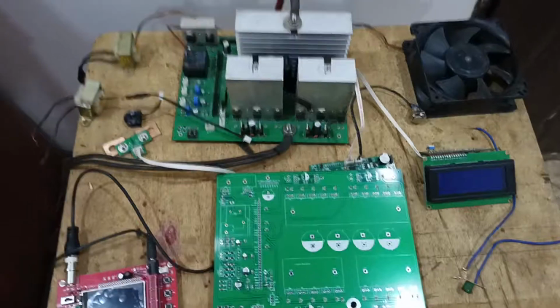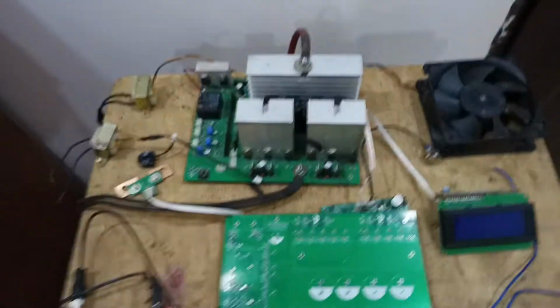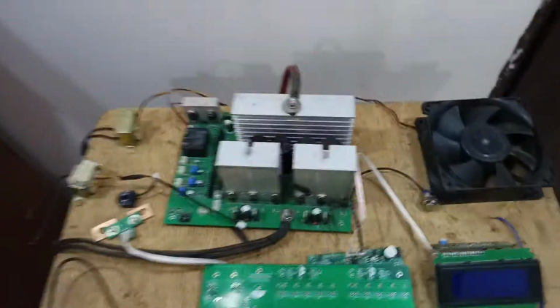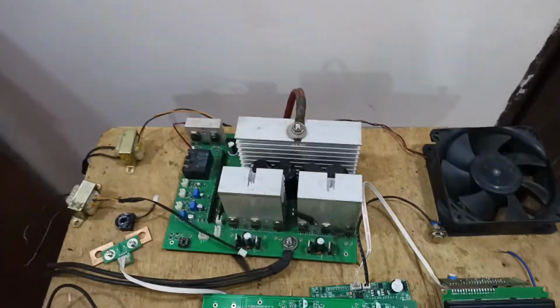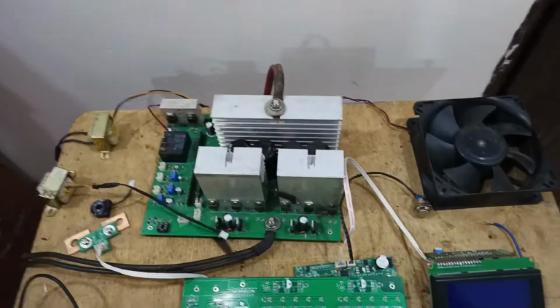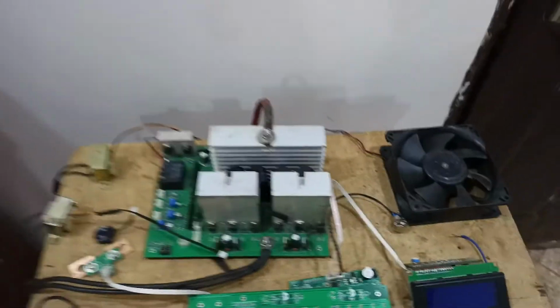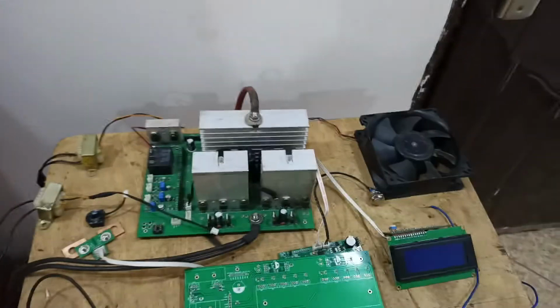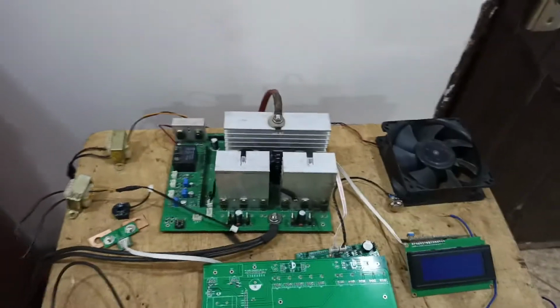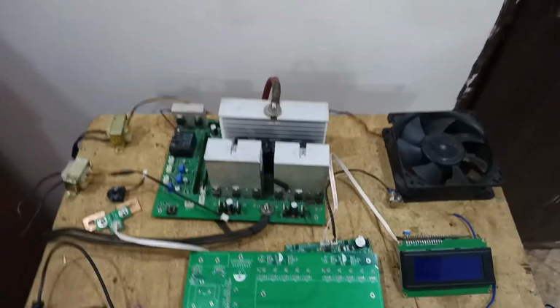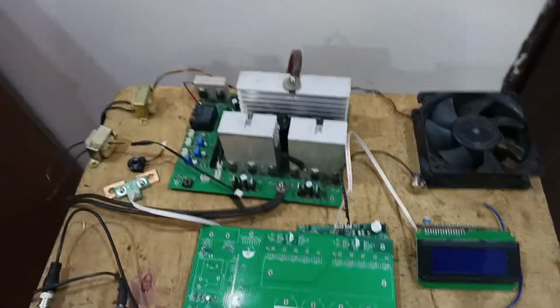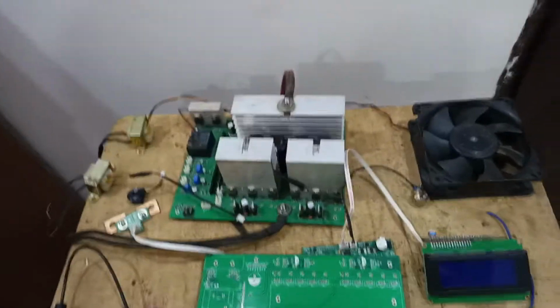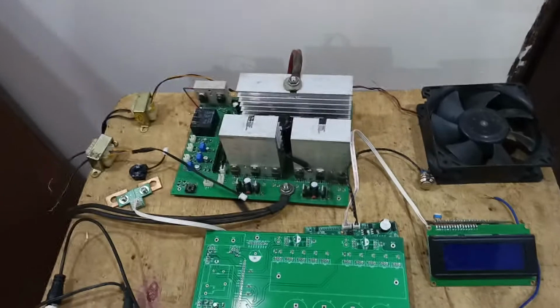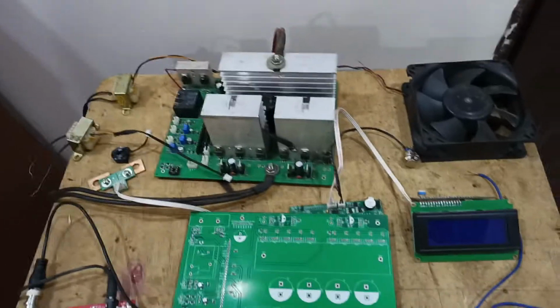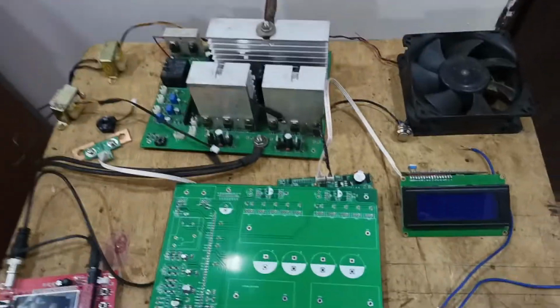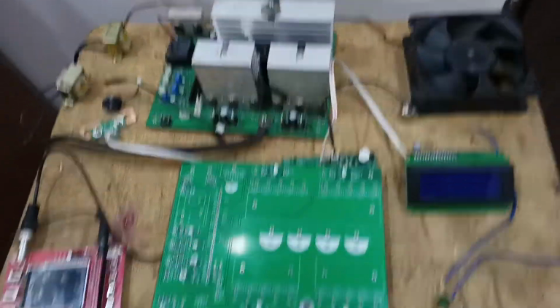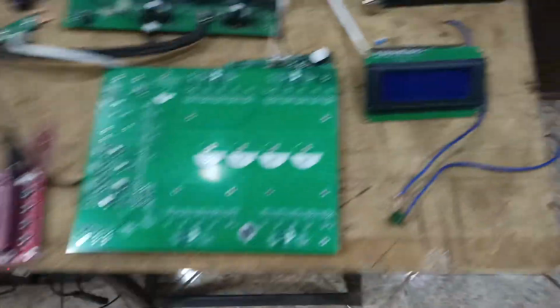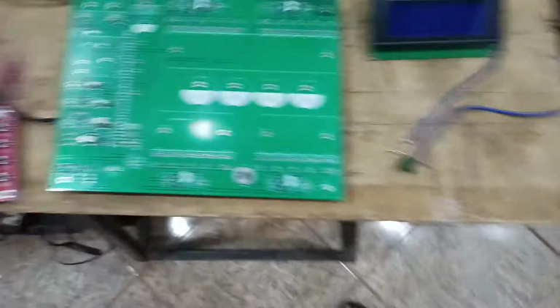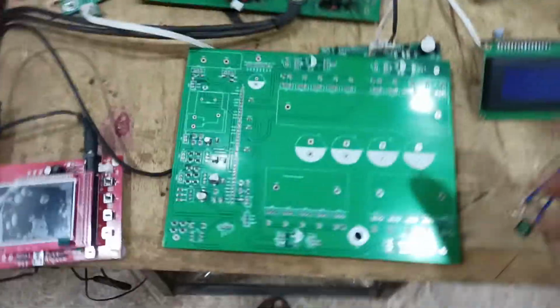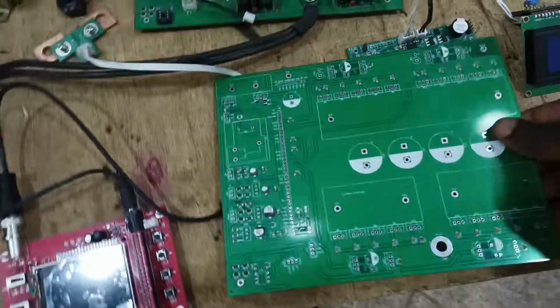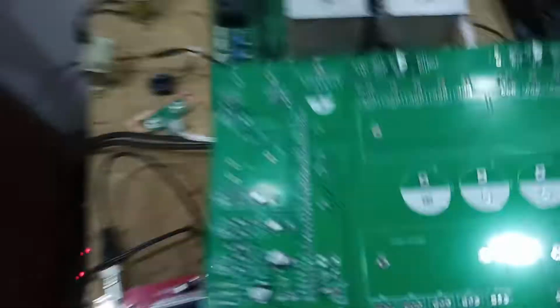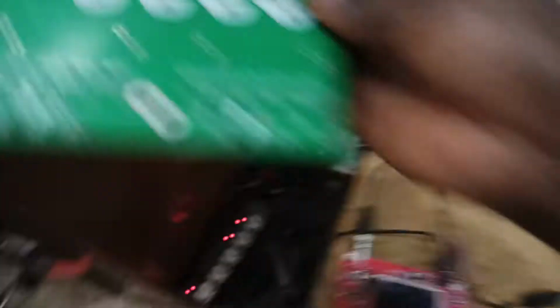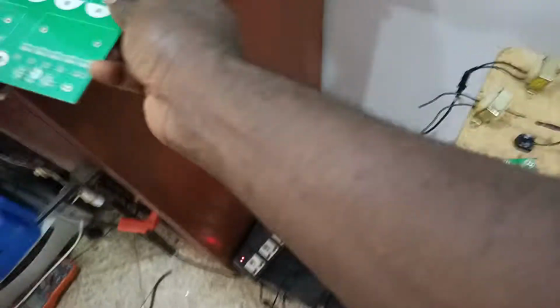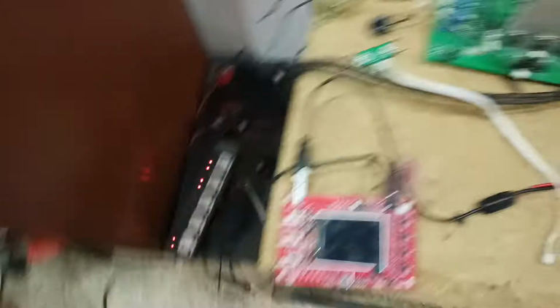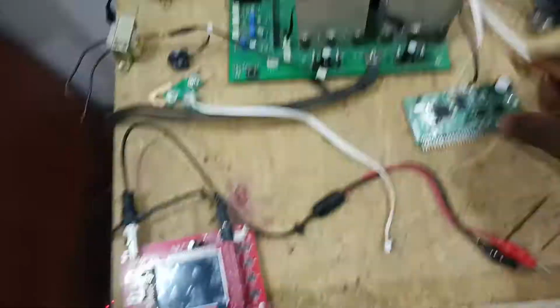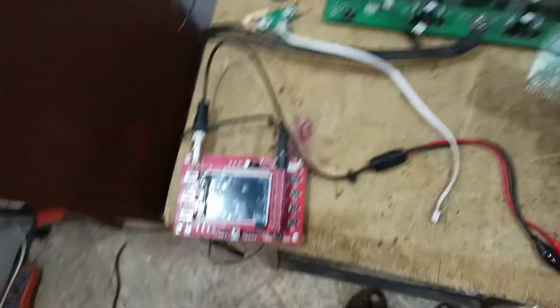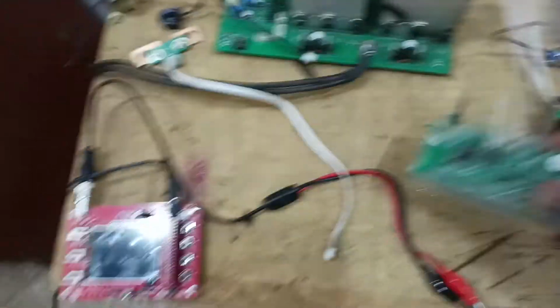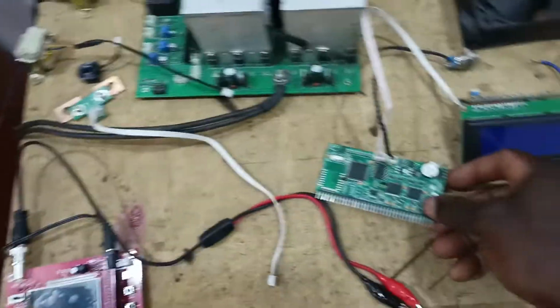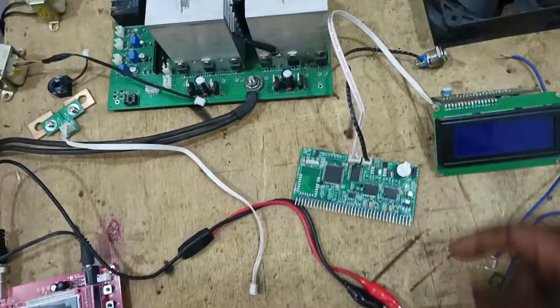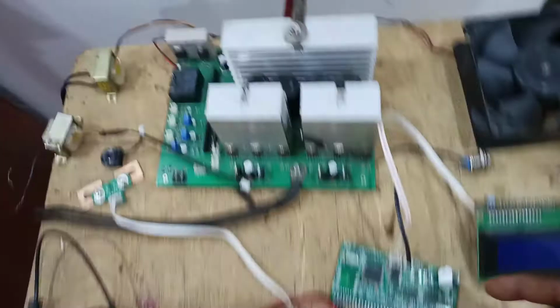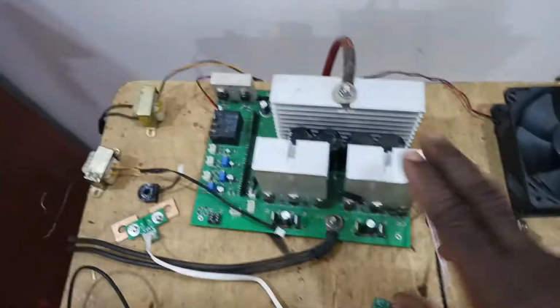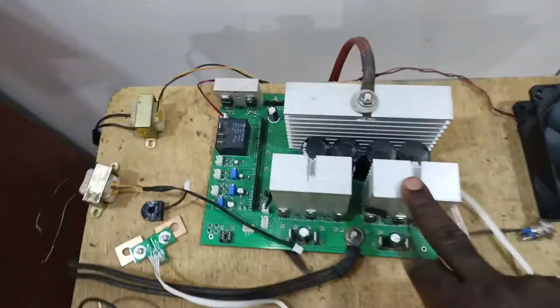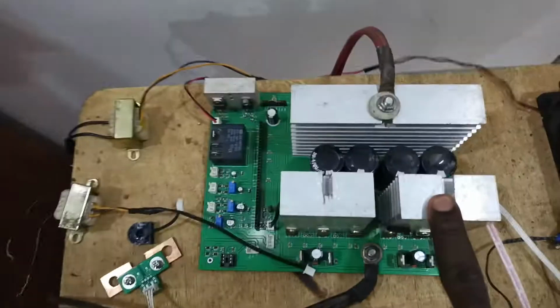Welcome to my YouTube channel. My name is Yakub Mohamed. Today I want to do another video to show how this oscillator card can work. I want to connect it onto my power board, and my power board will be this one here.